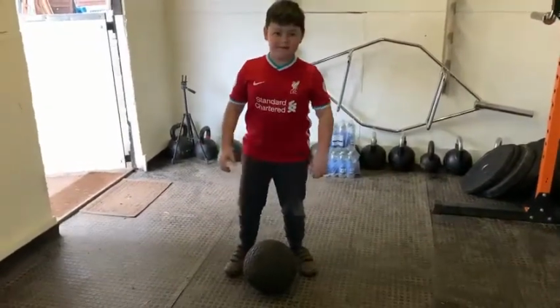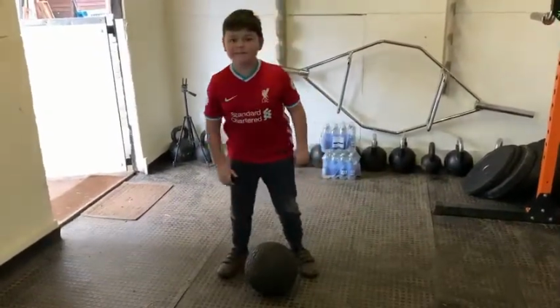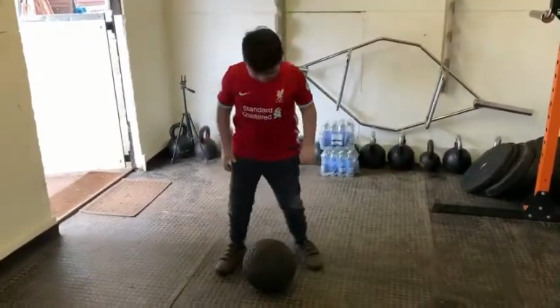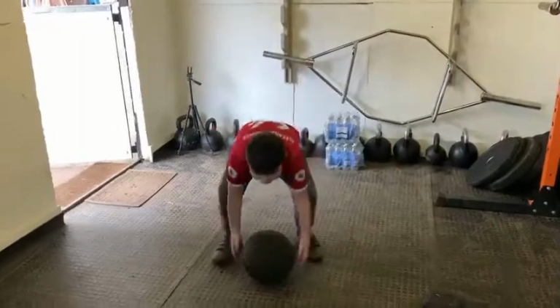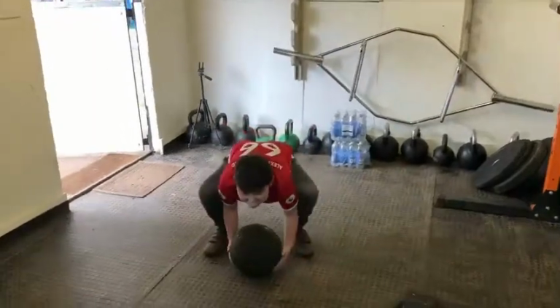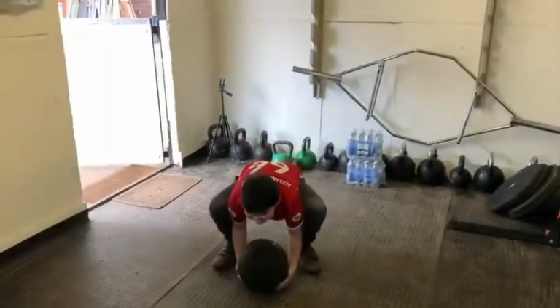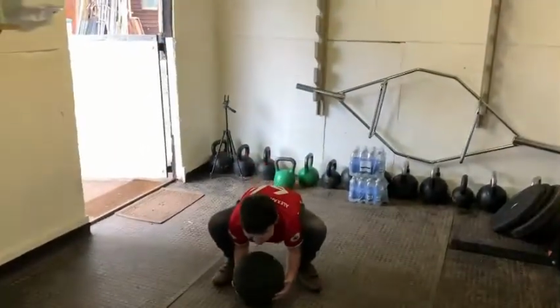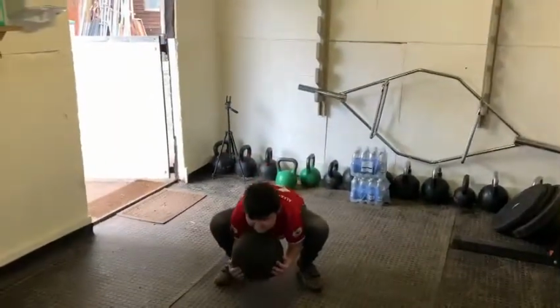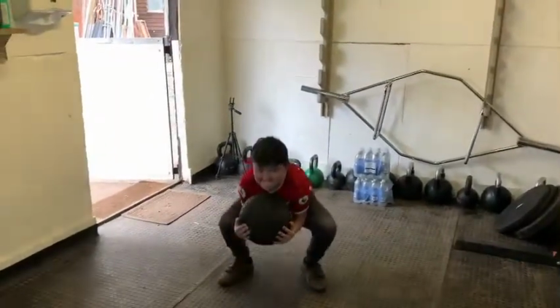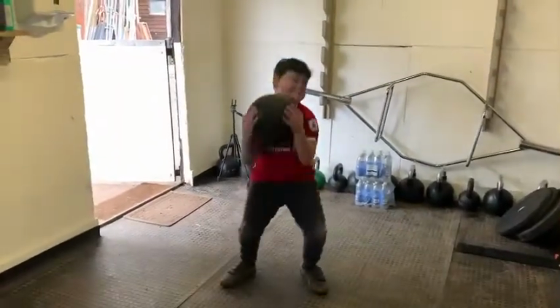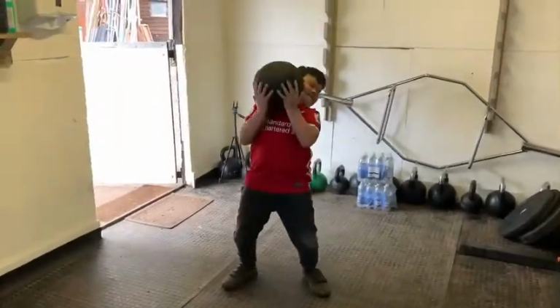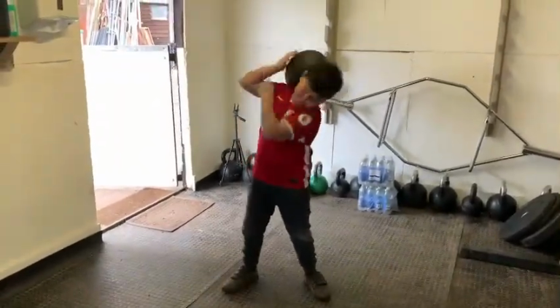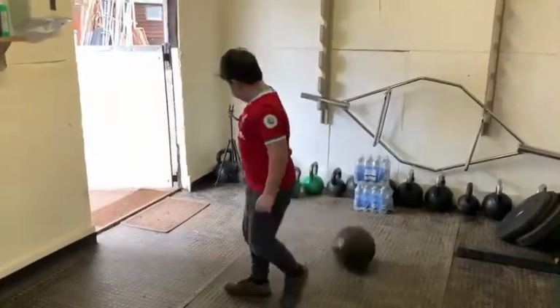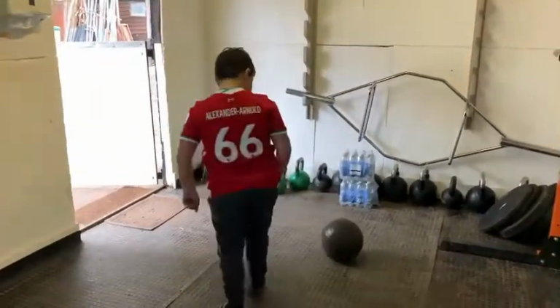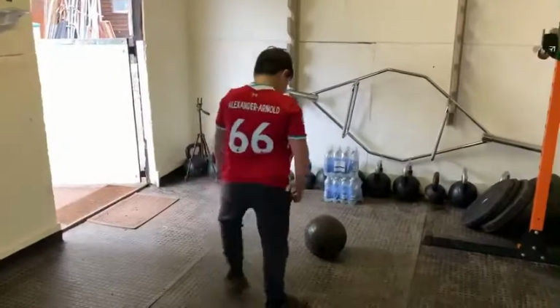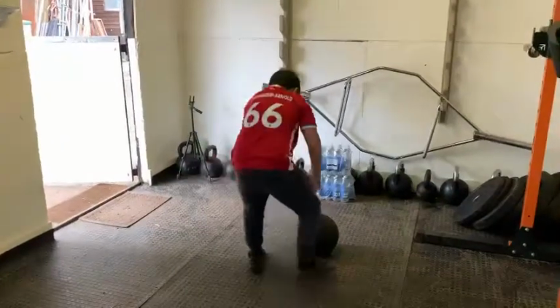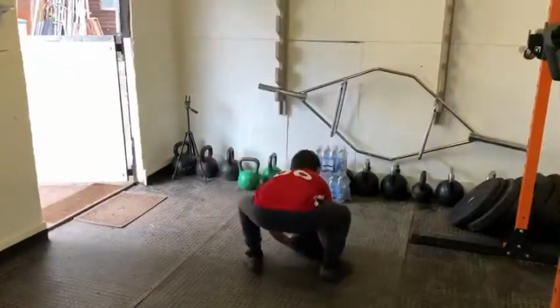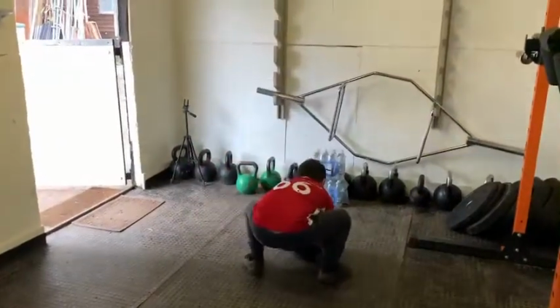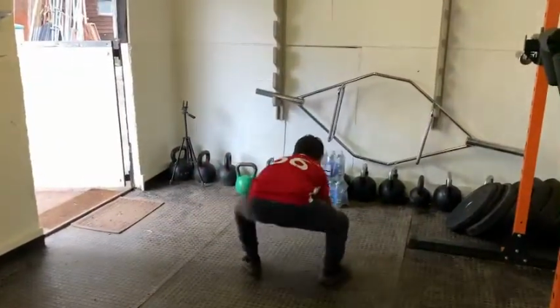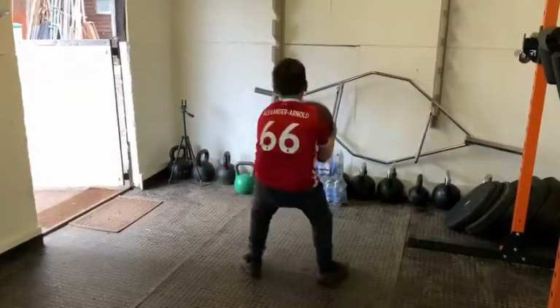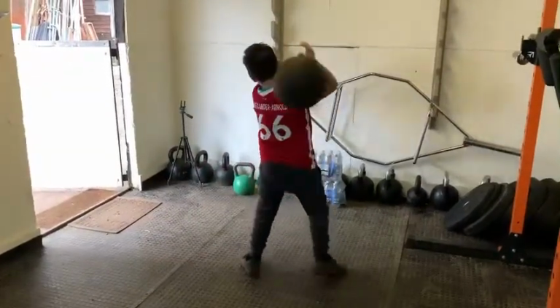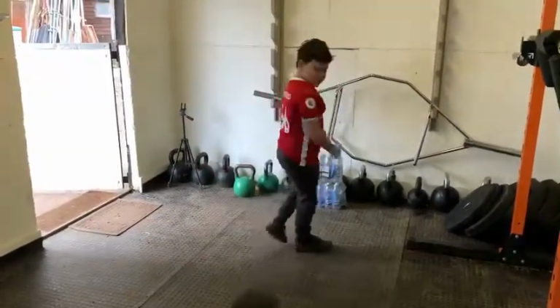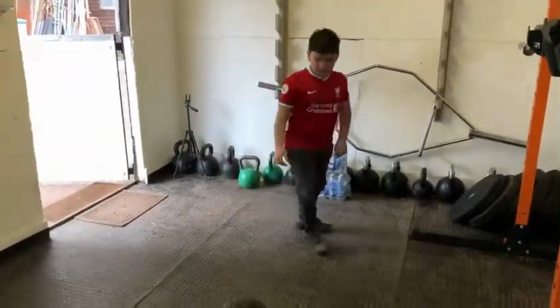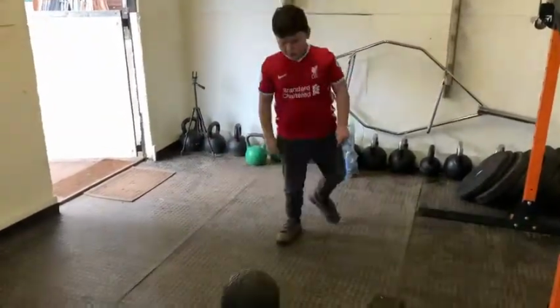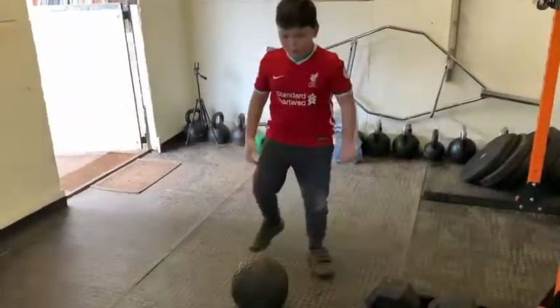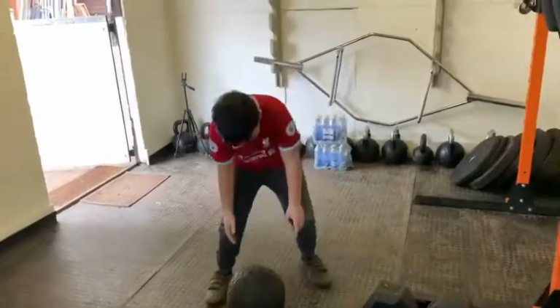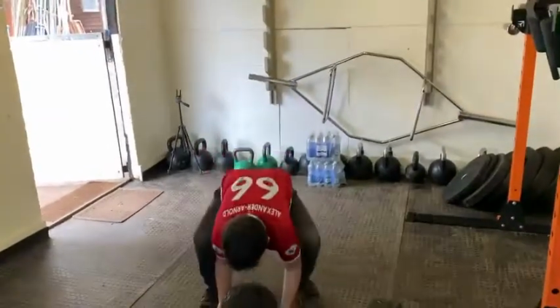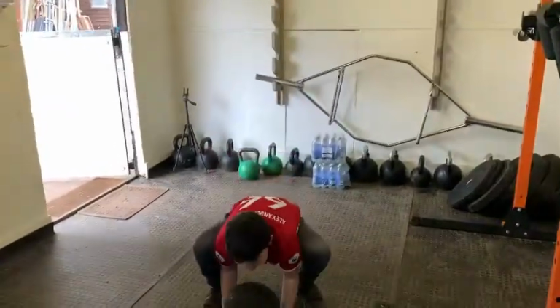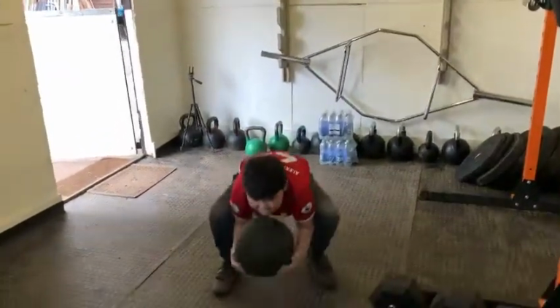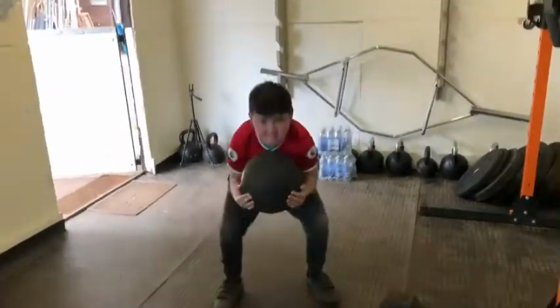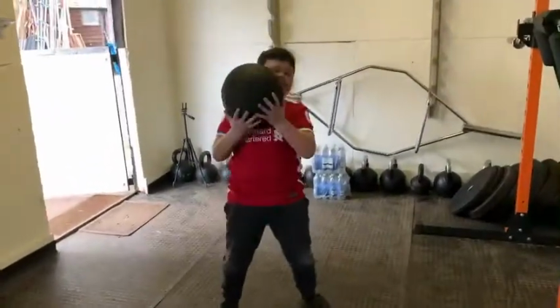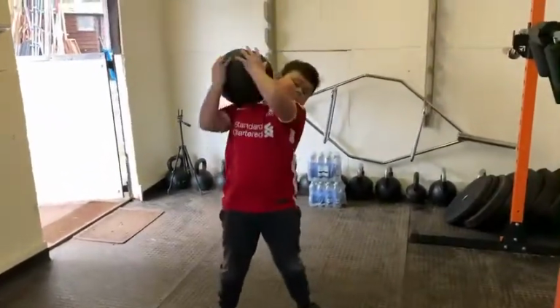Three ball over shoulder. Good, Gabriel. Good.